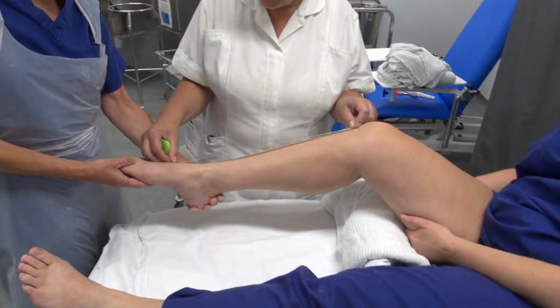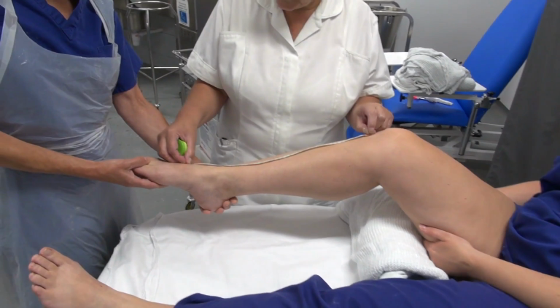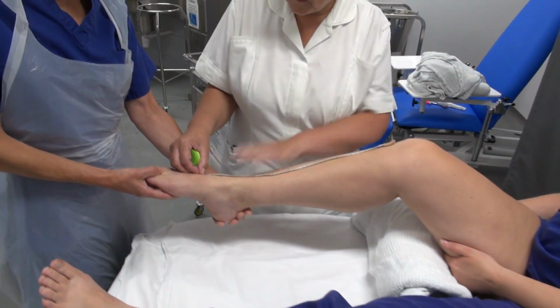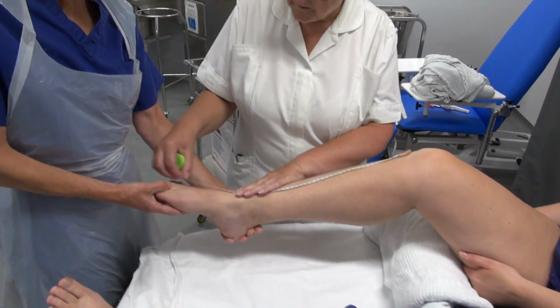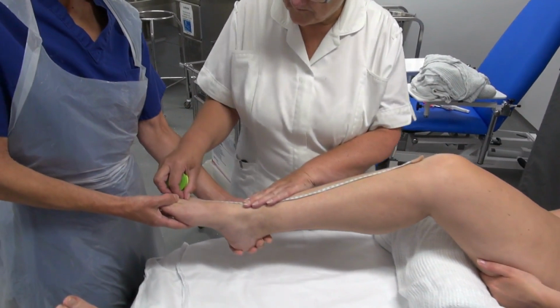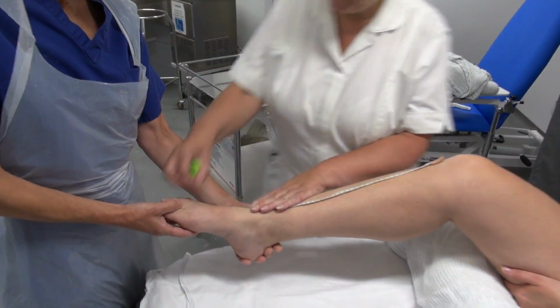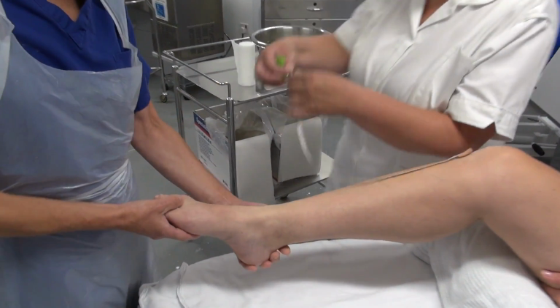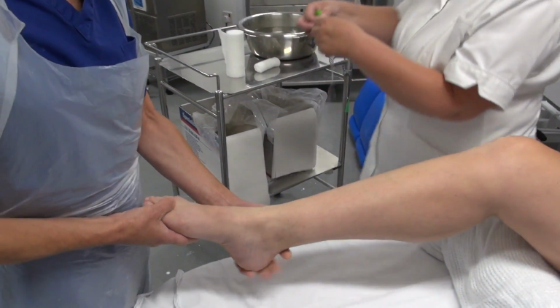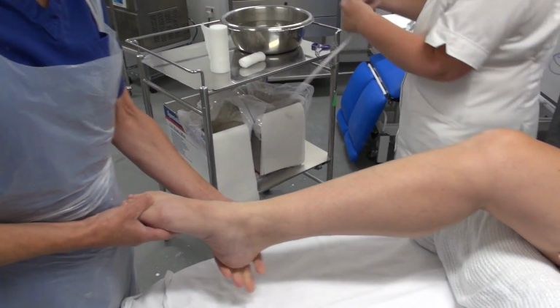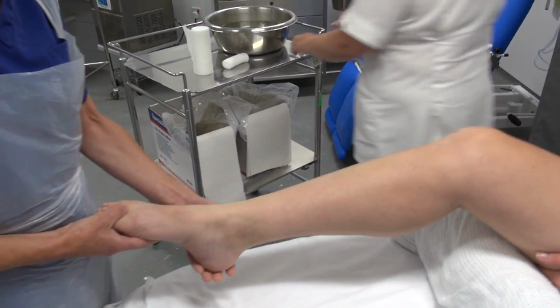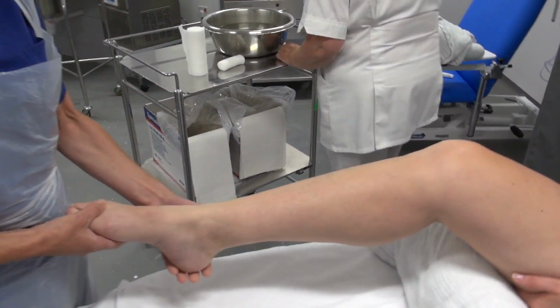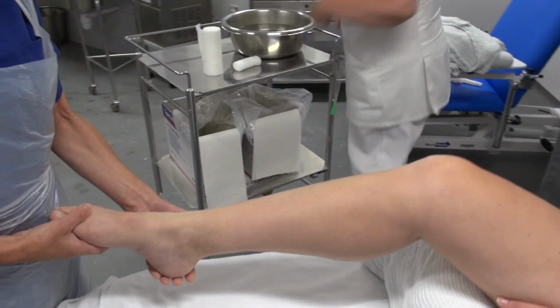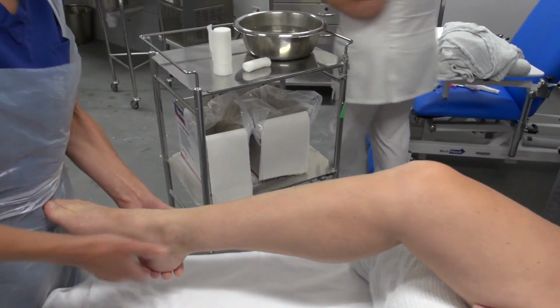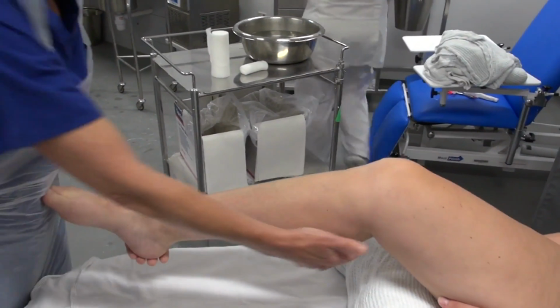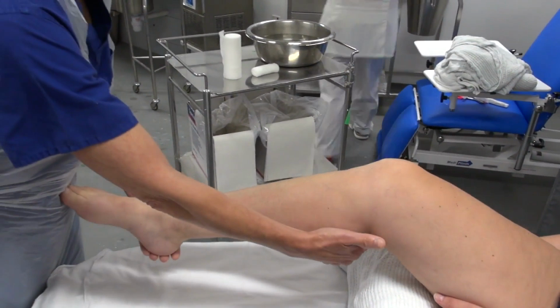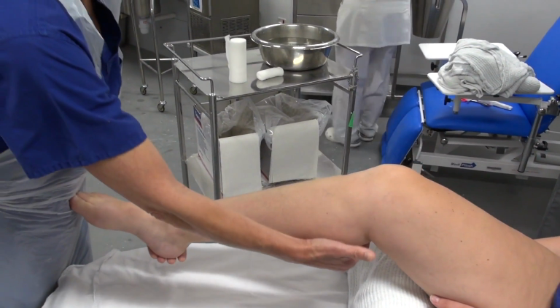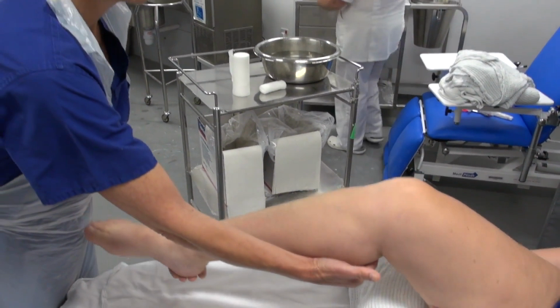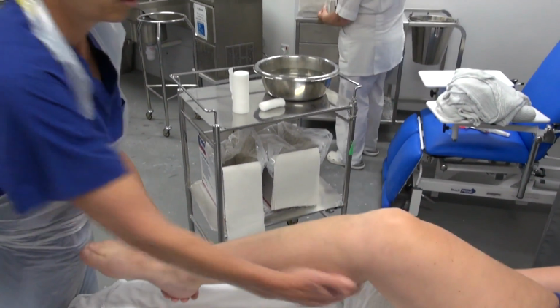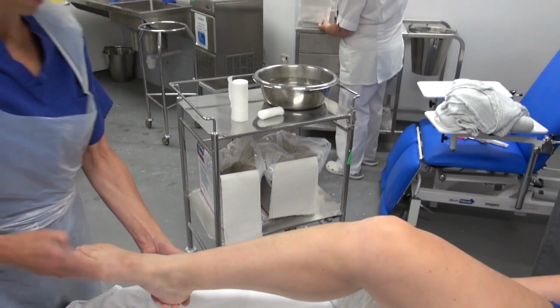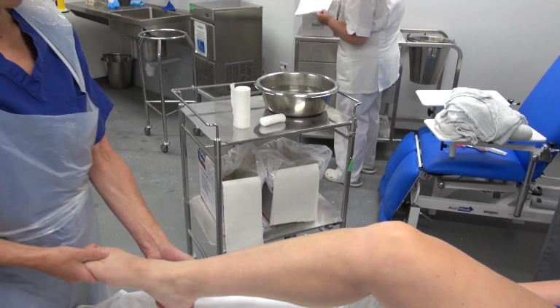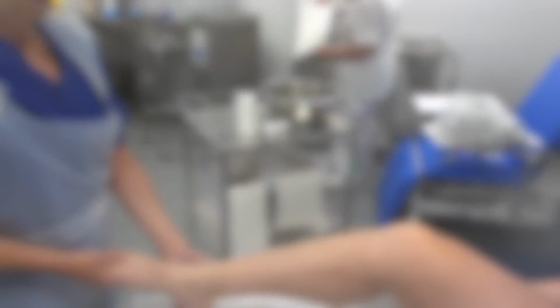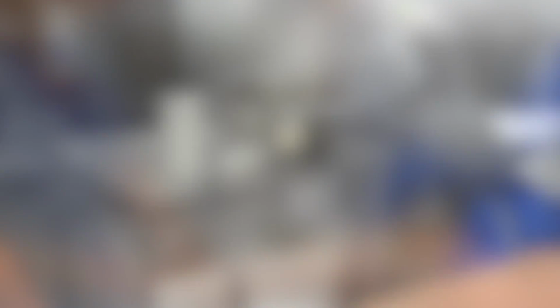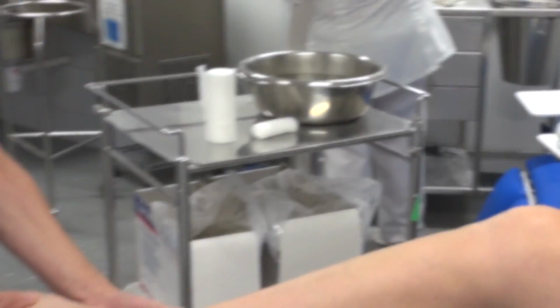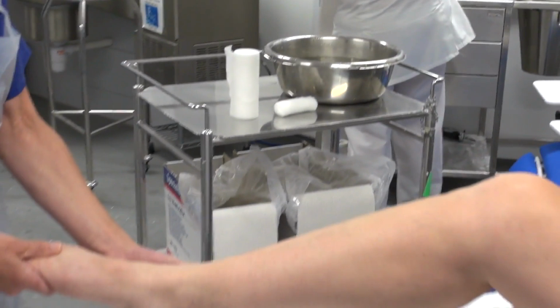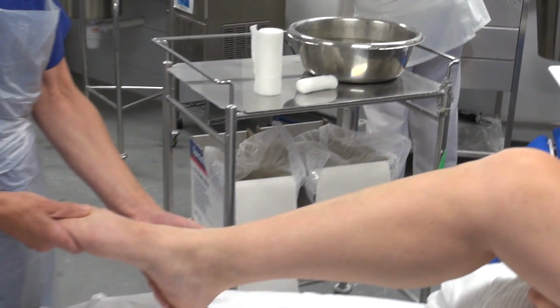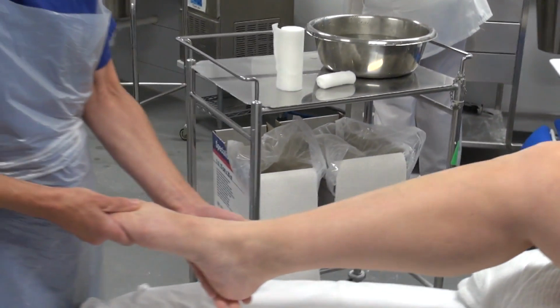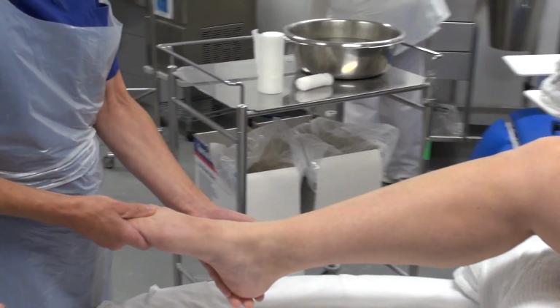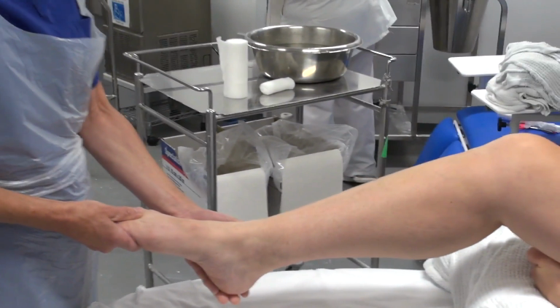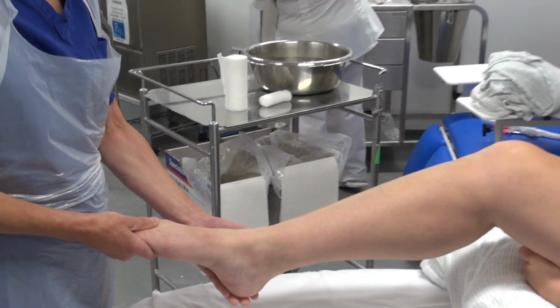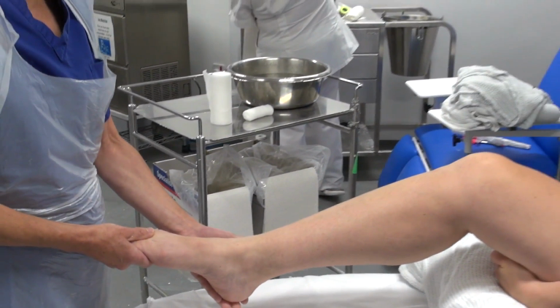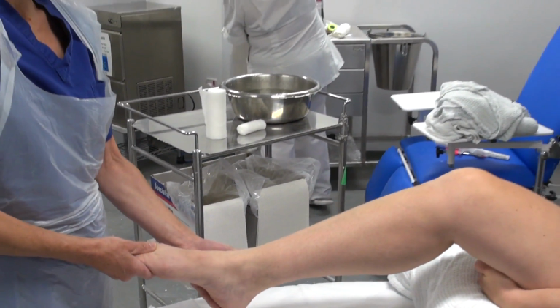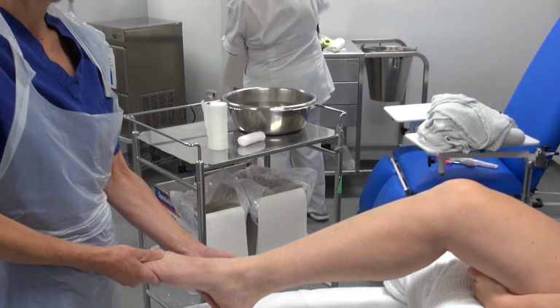So Pam's just using a tape measure to measure the slab, and I'm going to hold the foot here in plantar flexion. The slab that Pam is just cutting off is a 20 centimetre slab, and it's five layers thick.